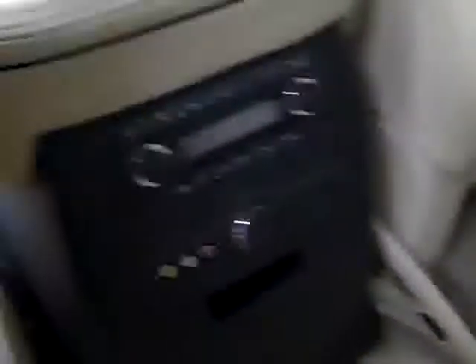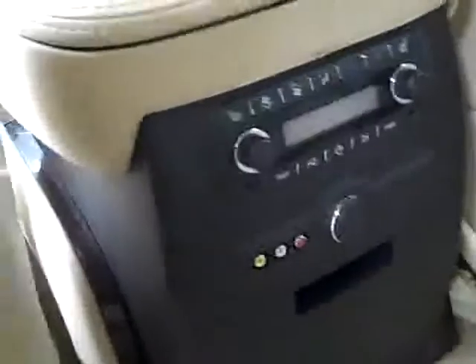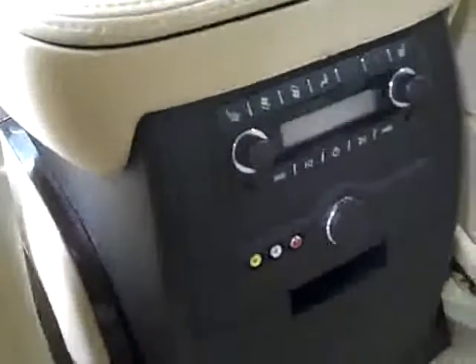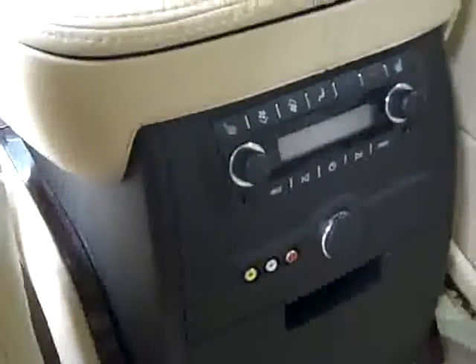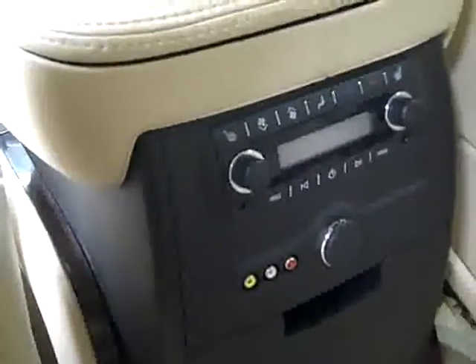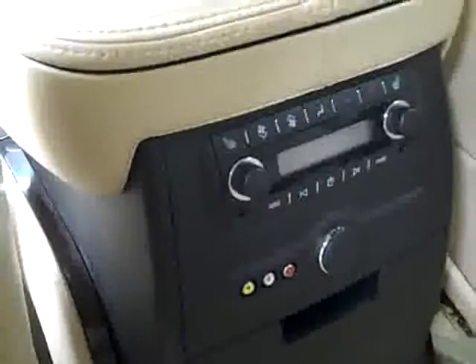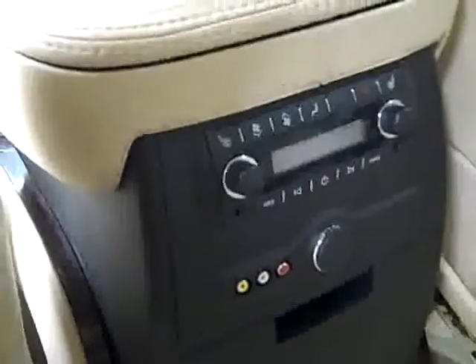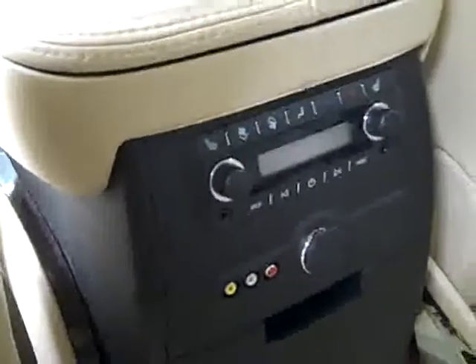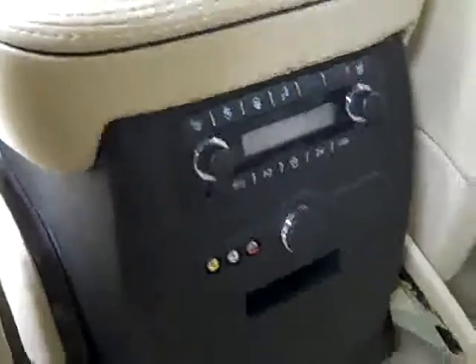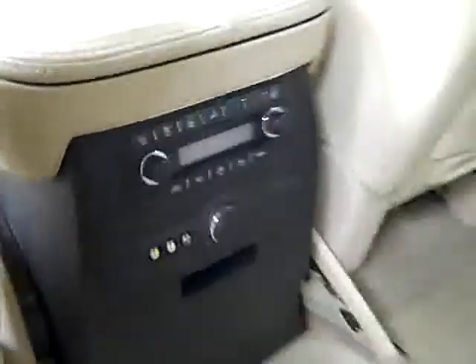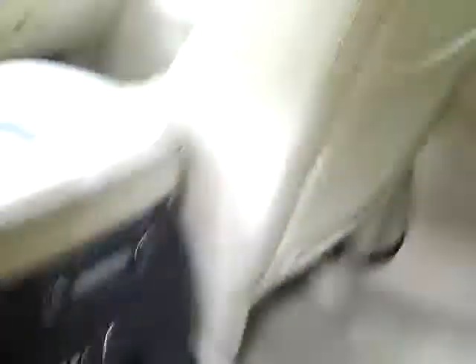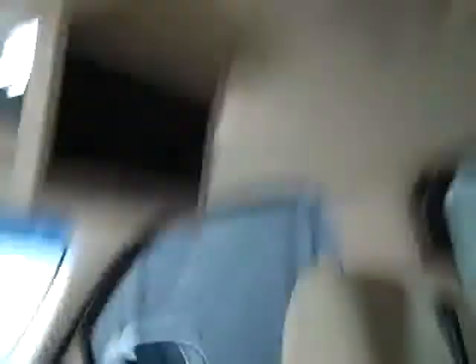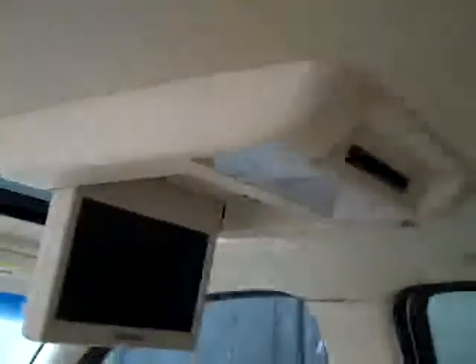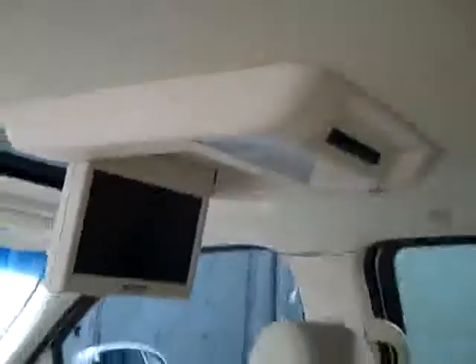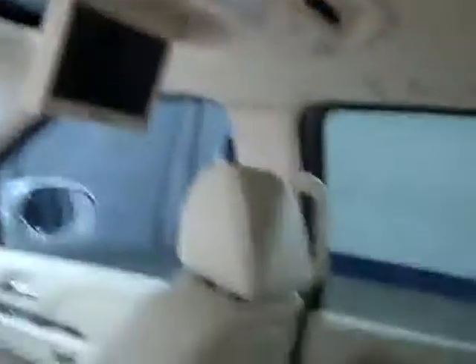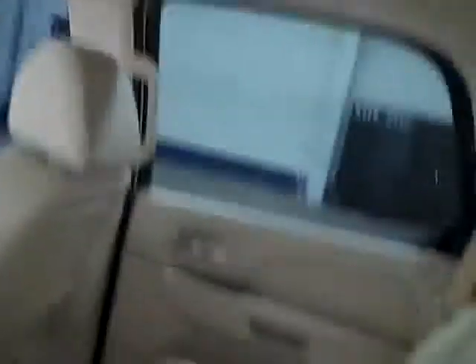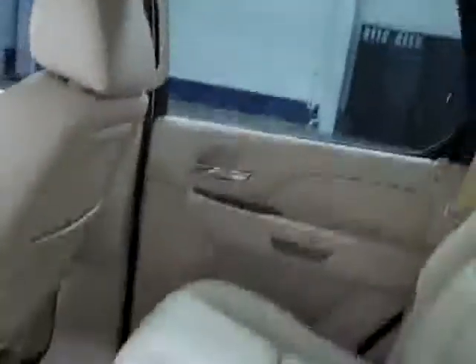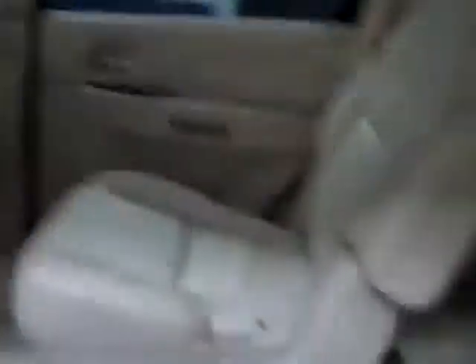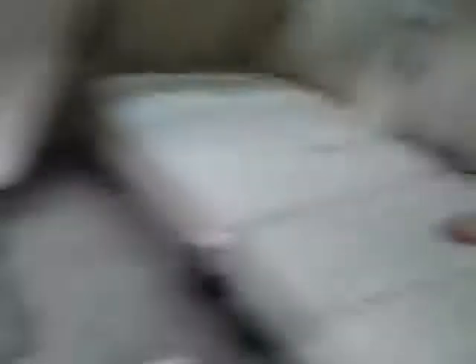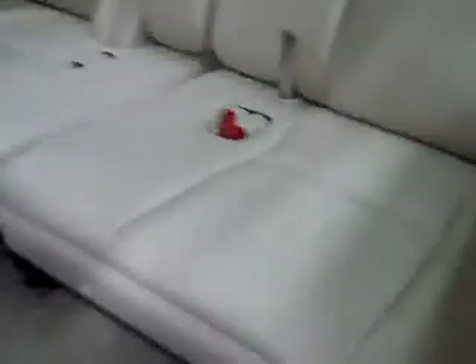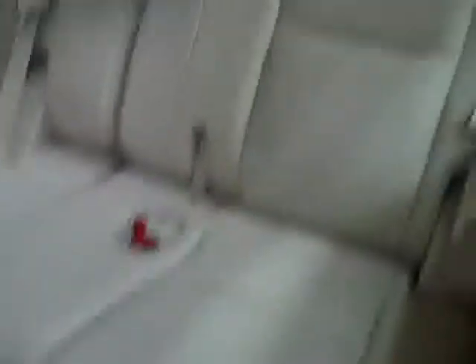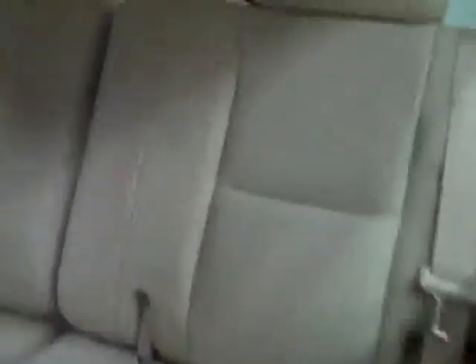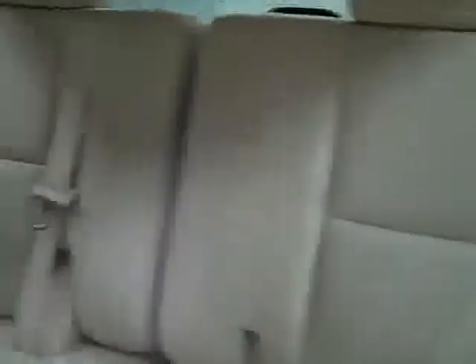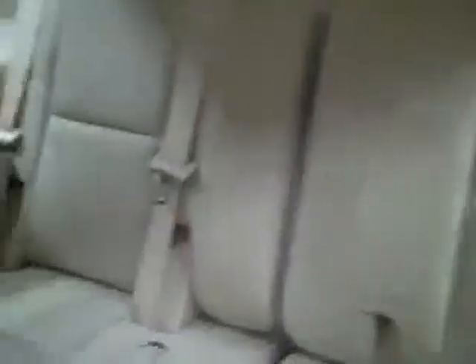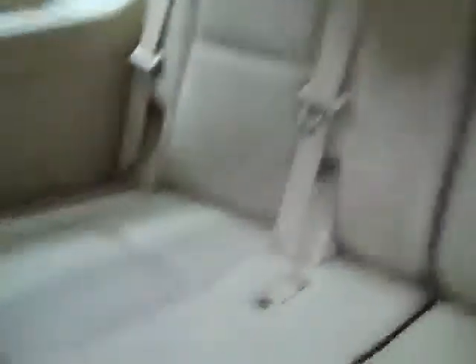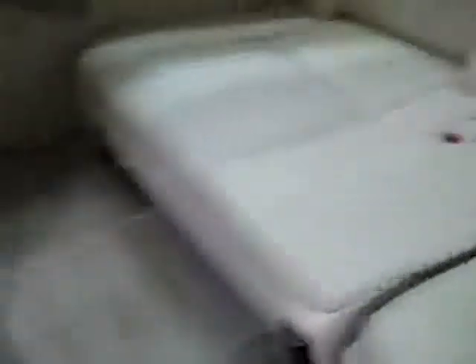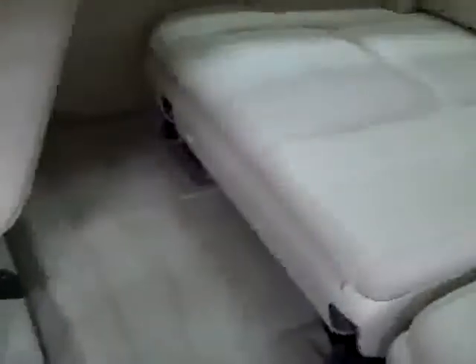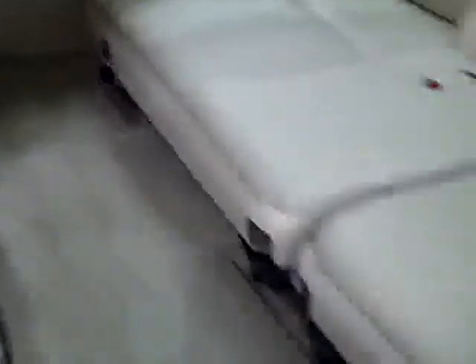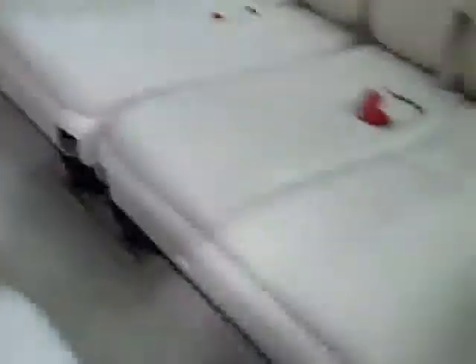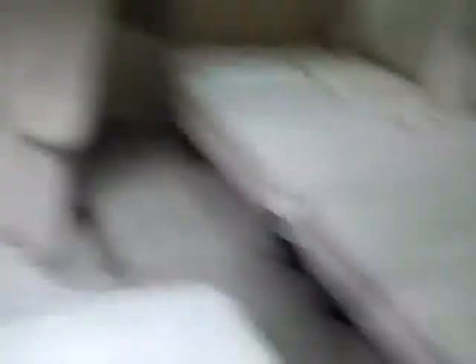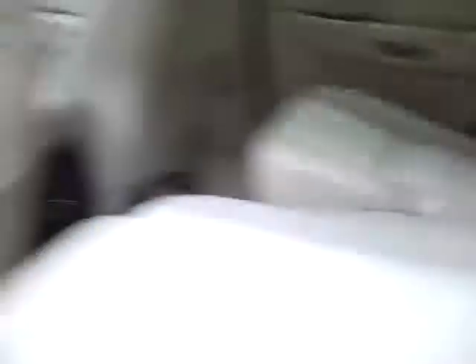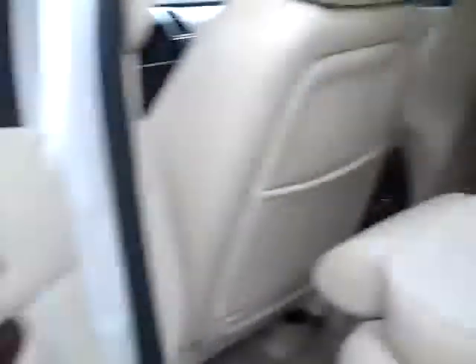Rear audio controls. There are heated seats back here too, also rear climate controls, and a TV/DVD system. There are audio and video inputs down by the audio controls. Rear seats and floor are nice and clean there too.